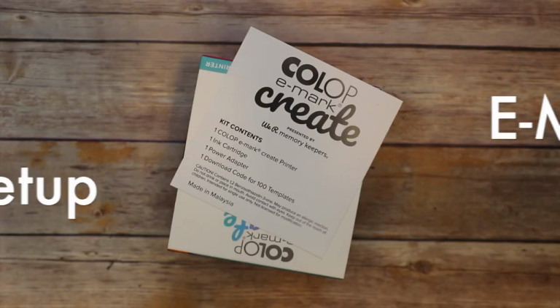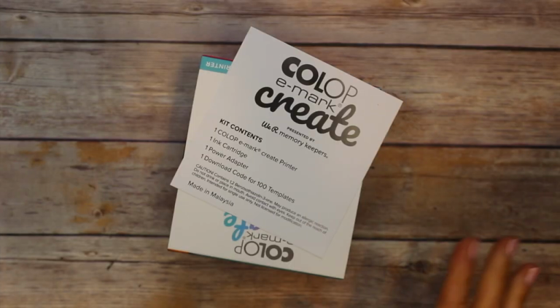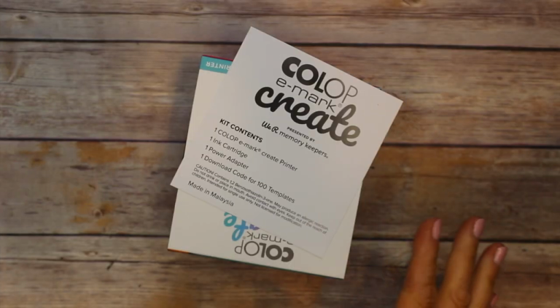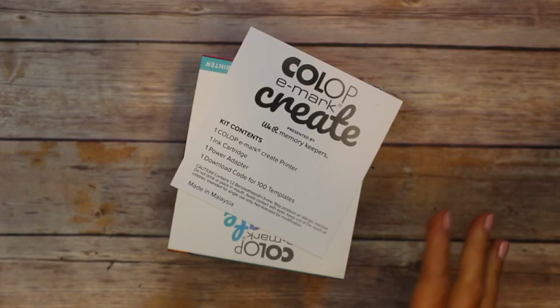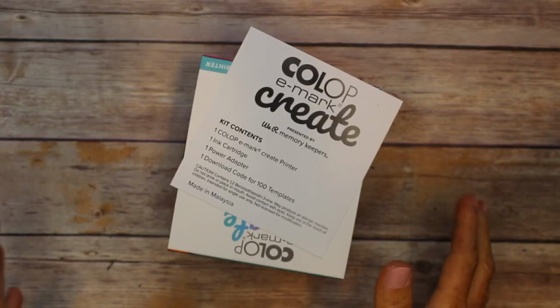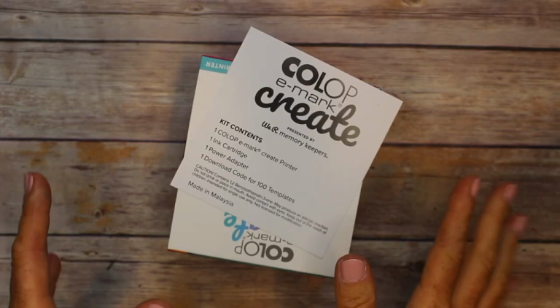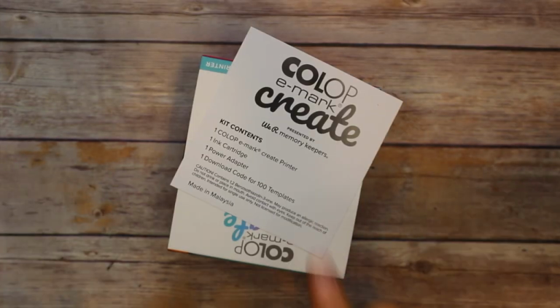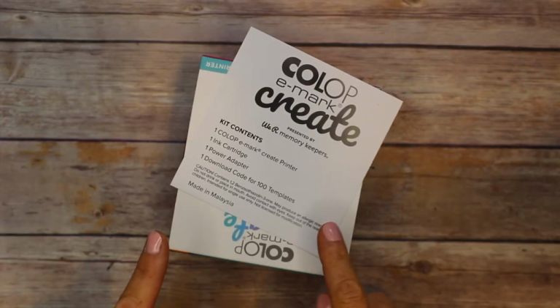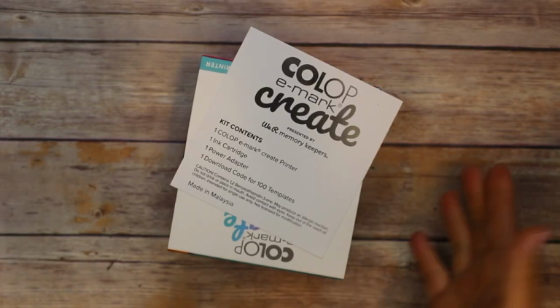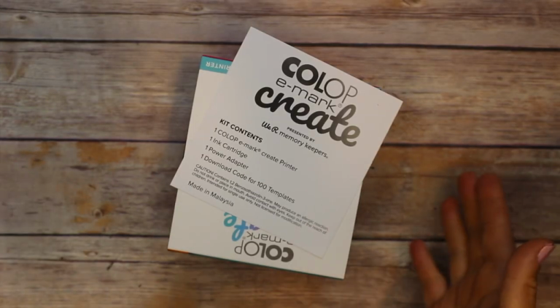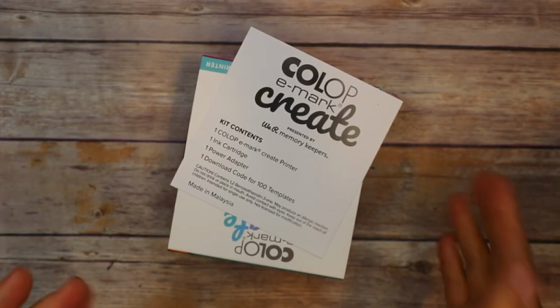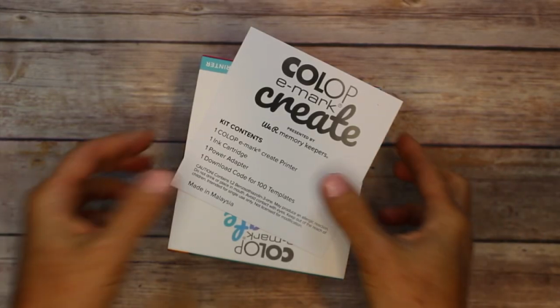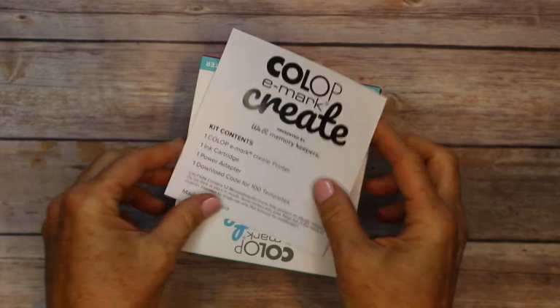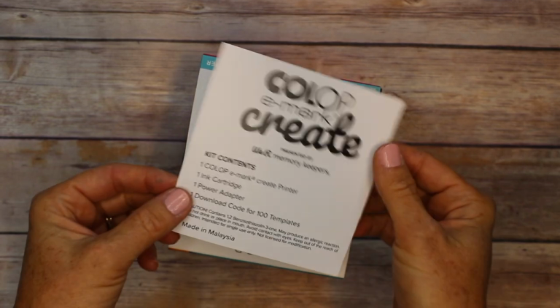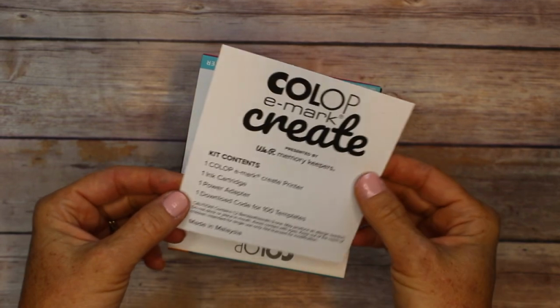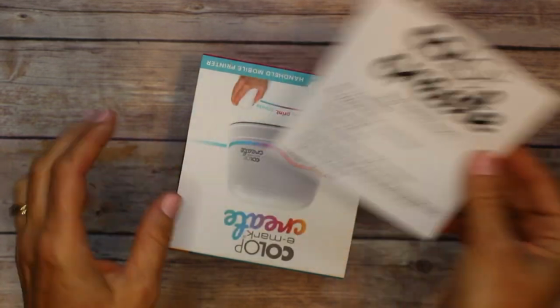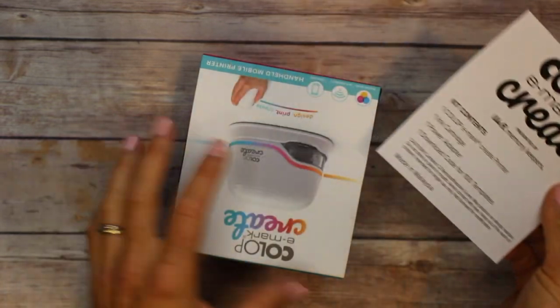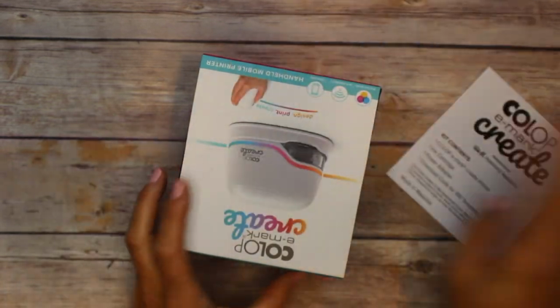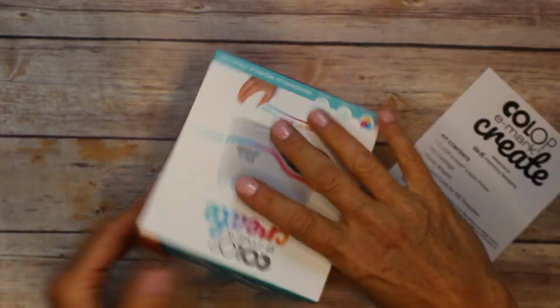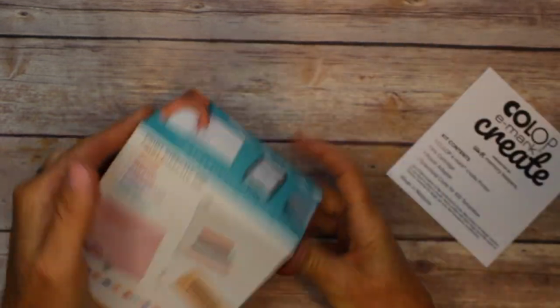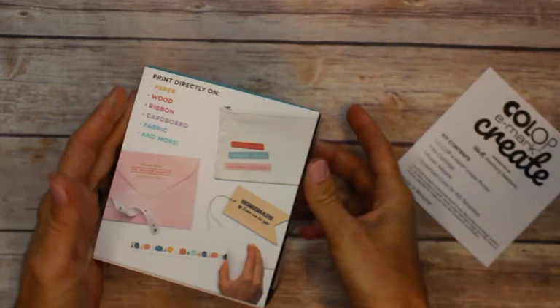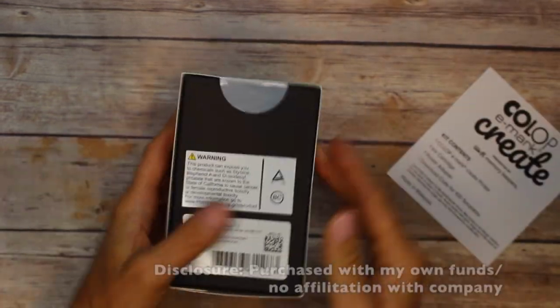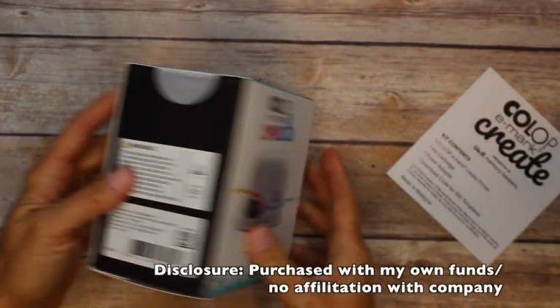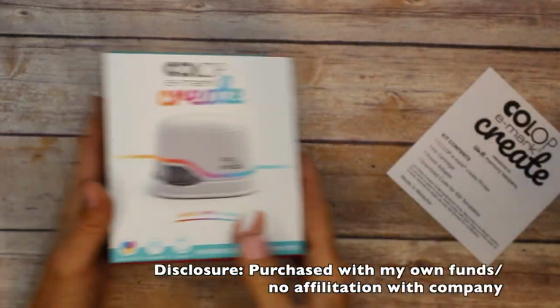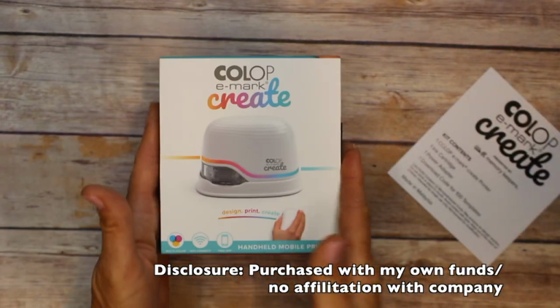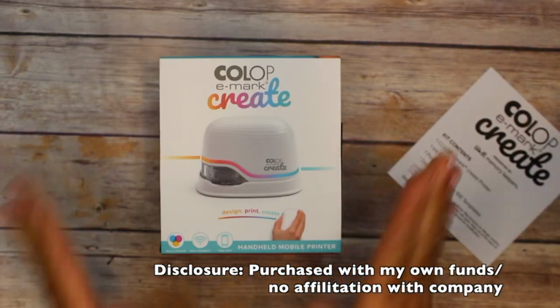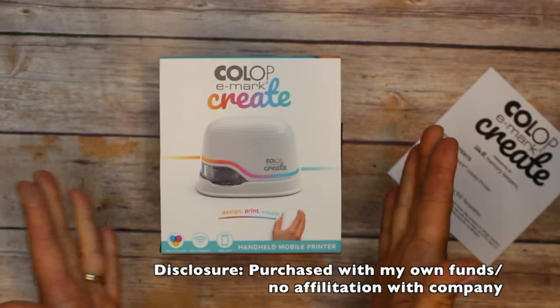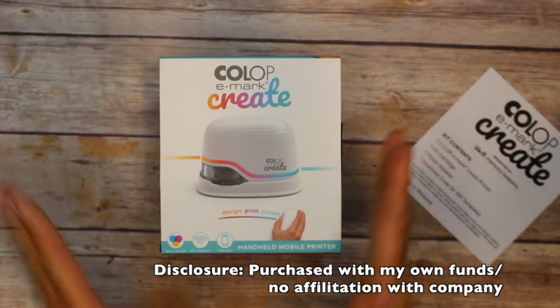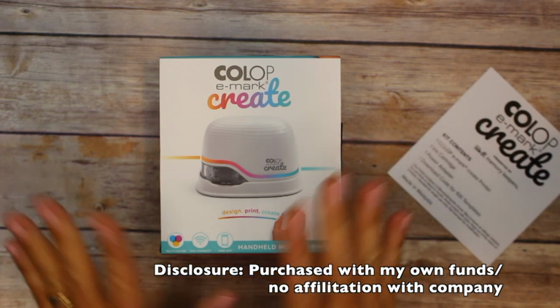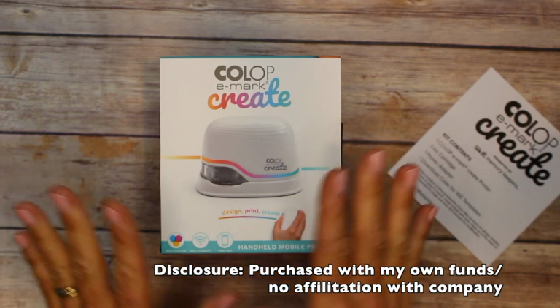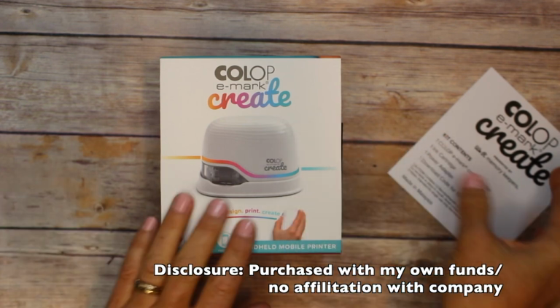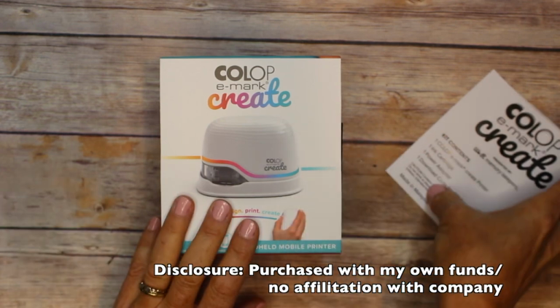Let's take a look. I should mention that I bought this with my own money from HSN, so this is the packaging as I got it from them. It may be different depending on where you buy it.